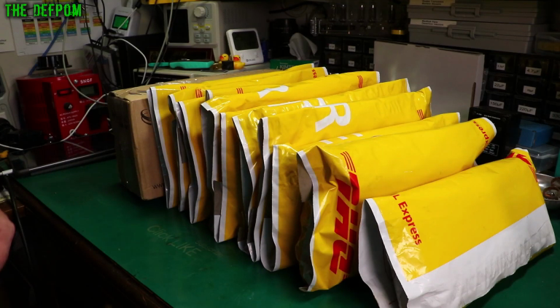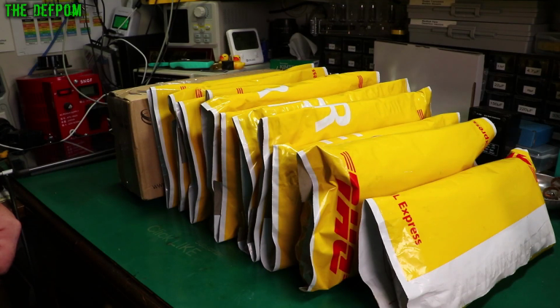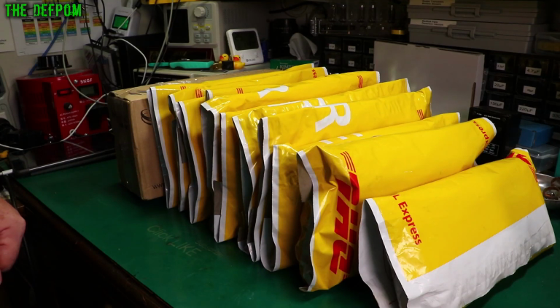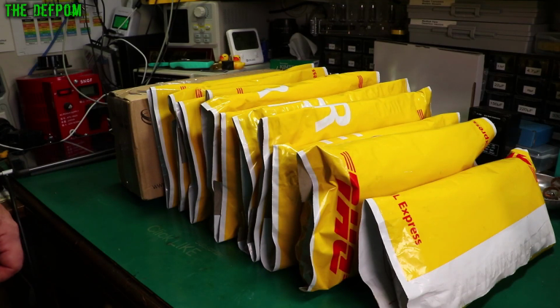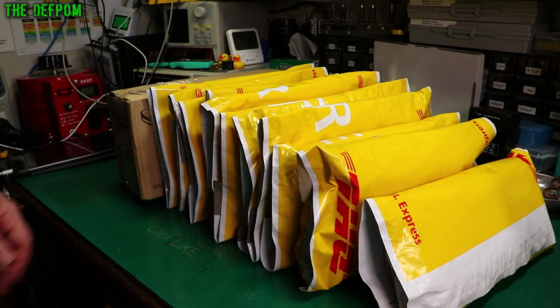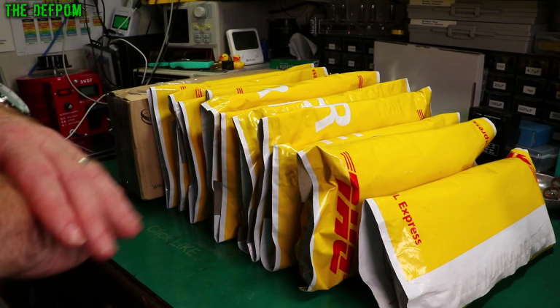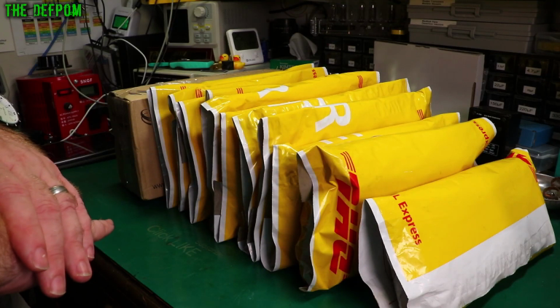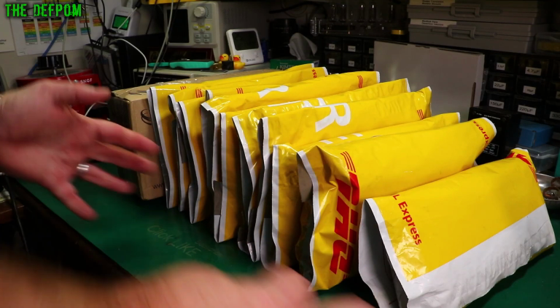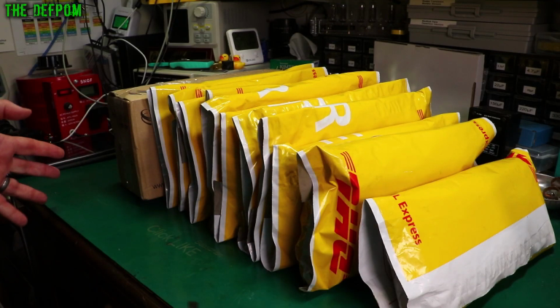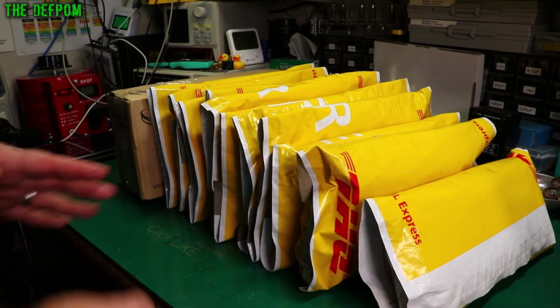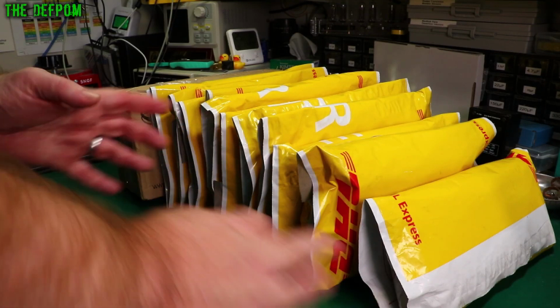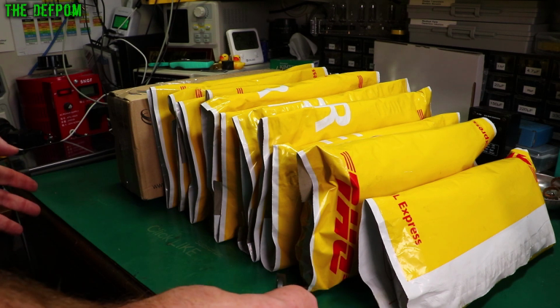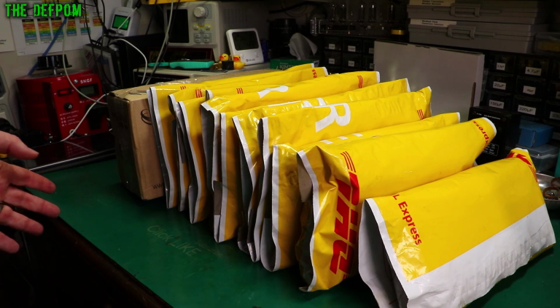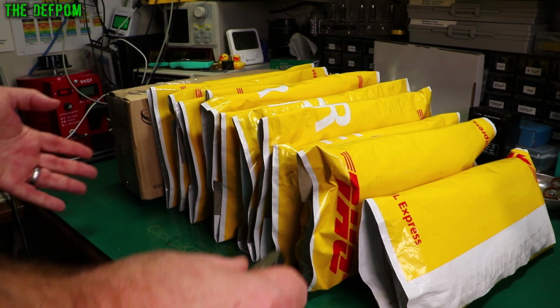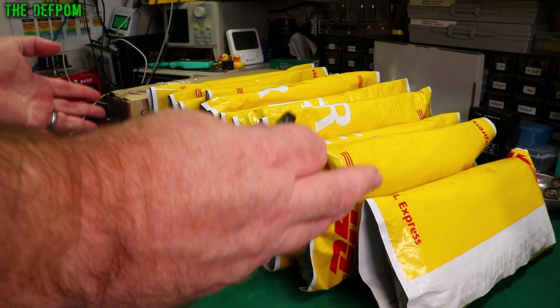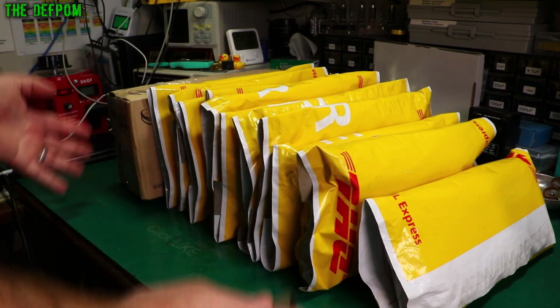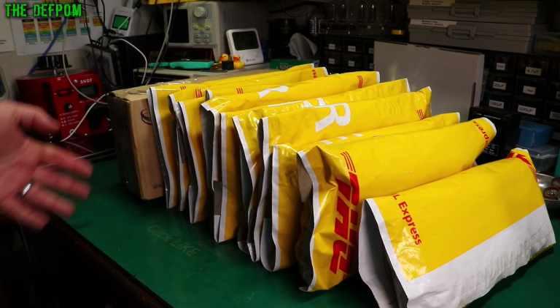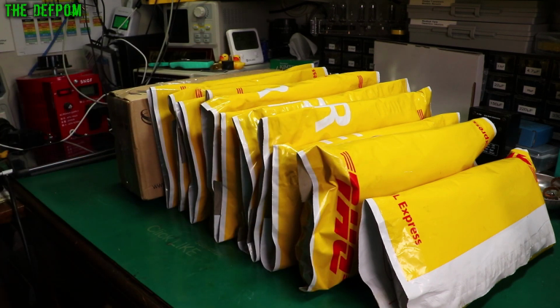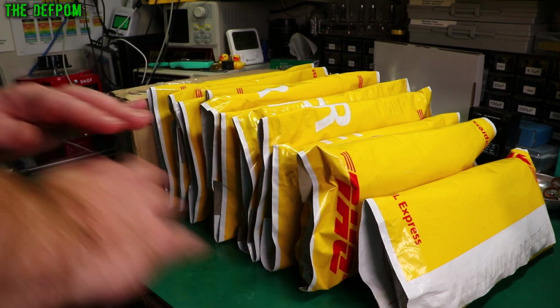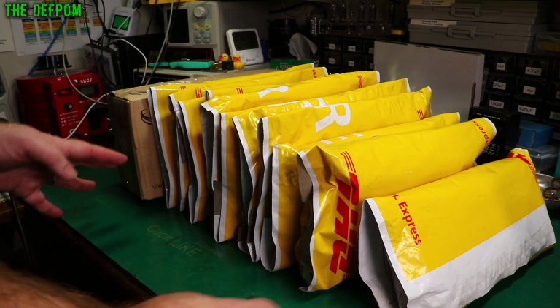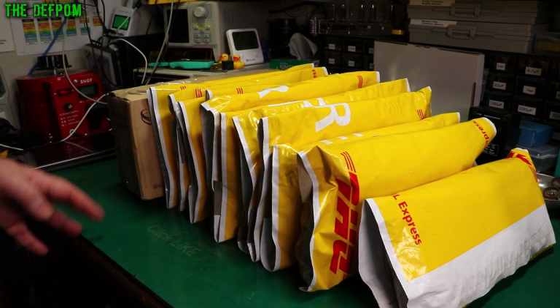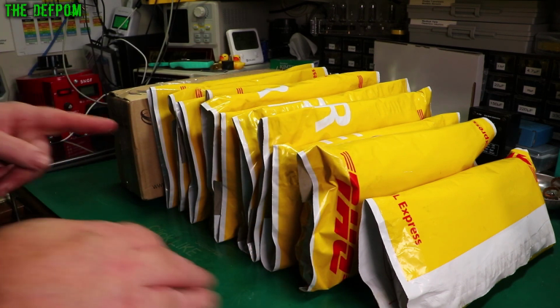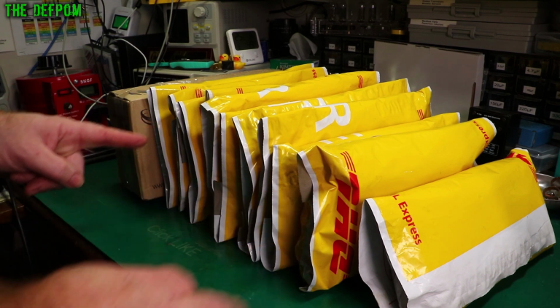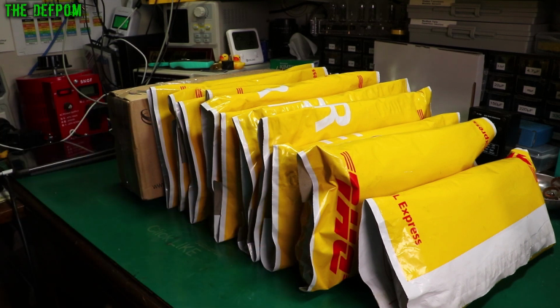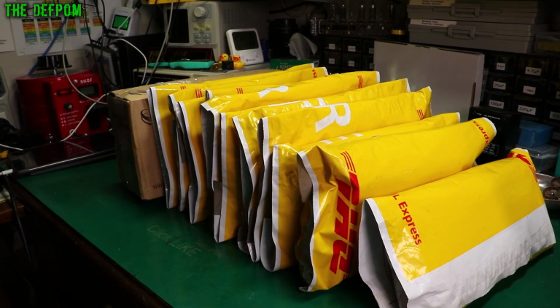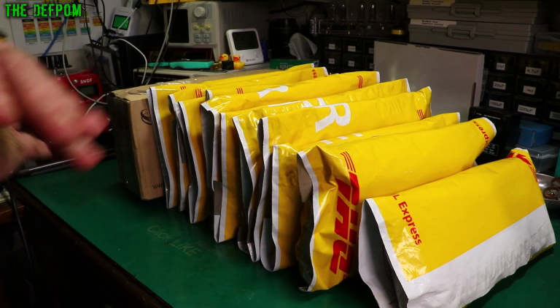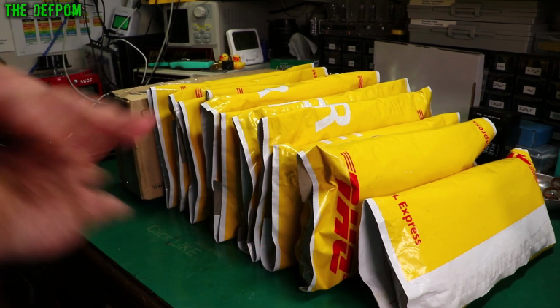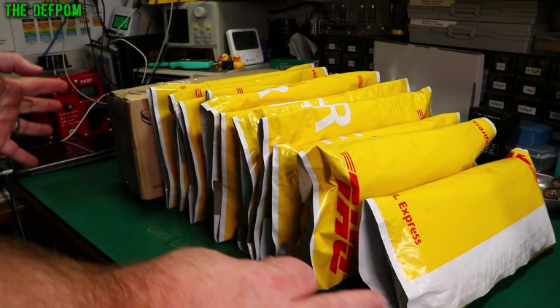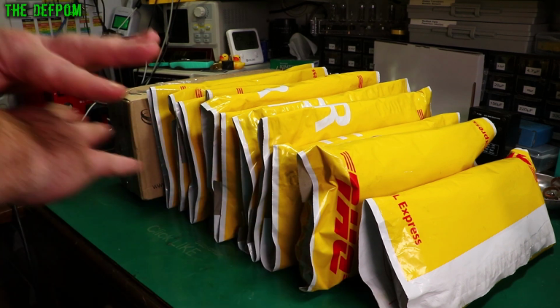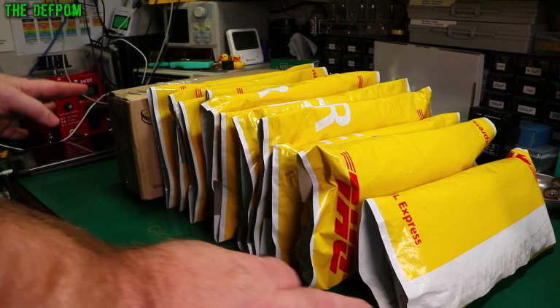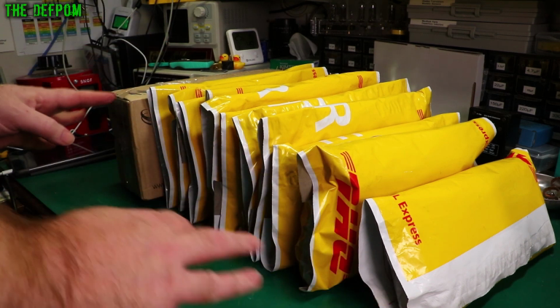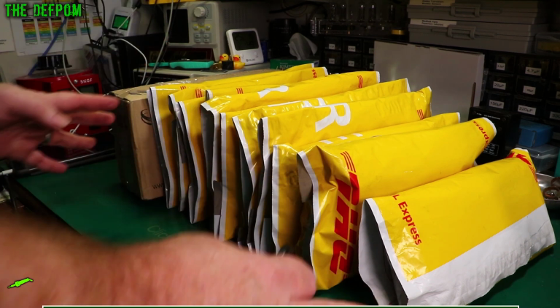It's mailbag time and I'm going to do a mega mailbag. Look at all these packages. How can I not do all of these in one go? These are all from Eleanor 14, every single one of them. So we're just going to do a massive mailbag, go through all this stuff, see what we've got.